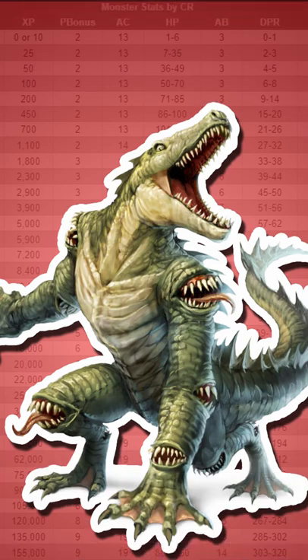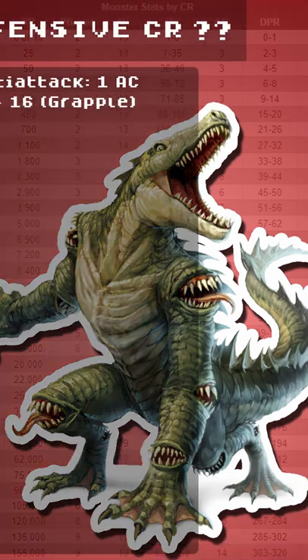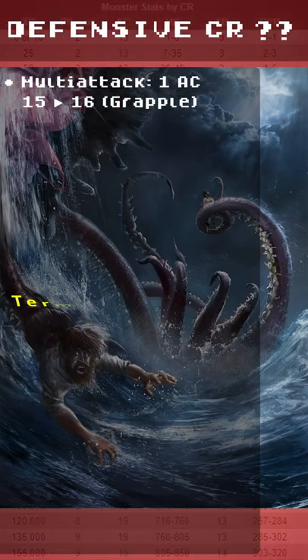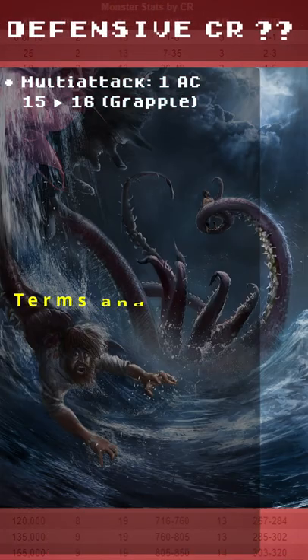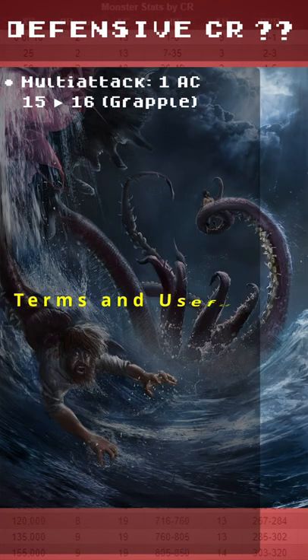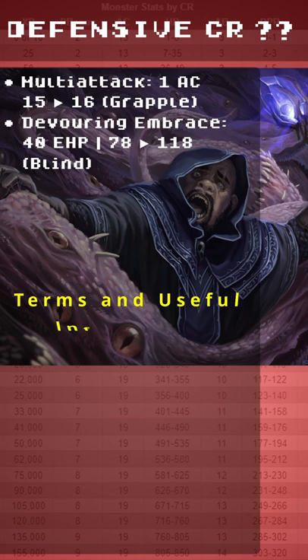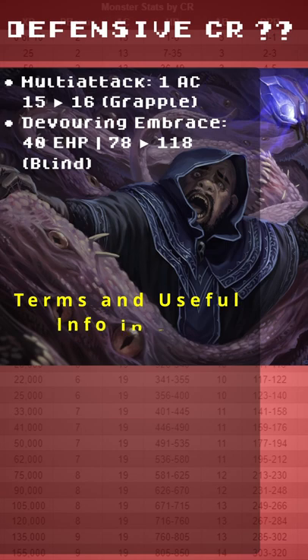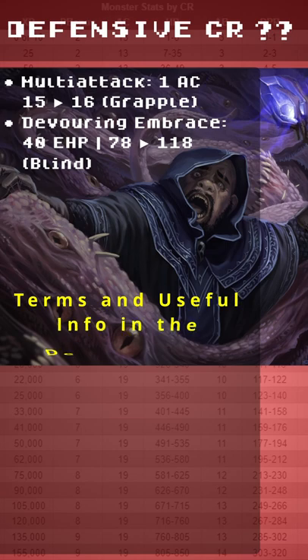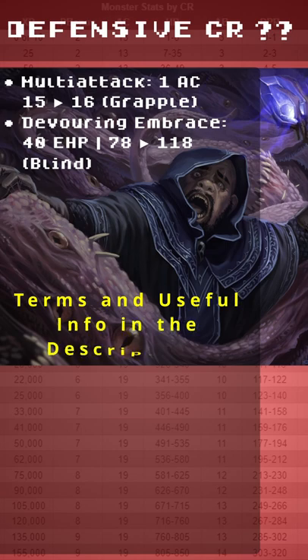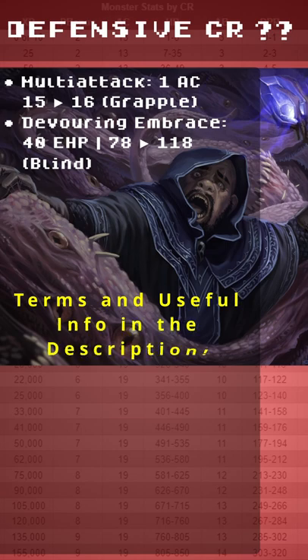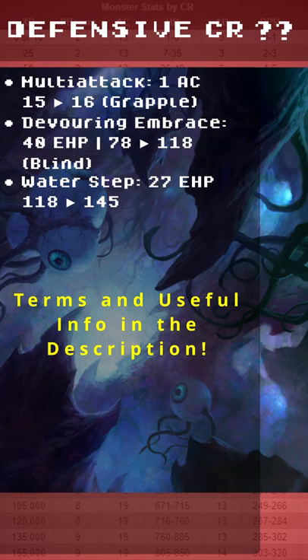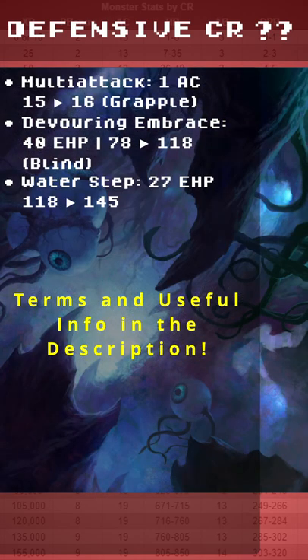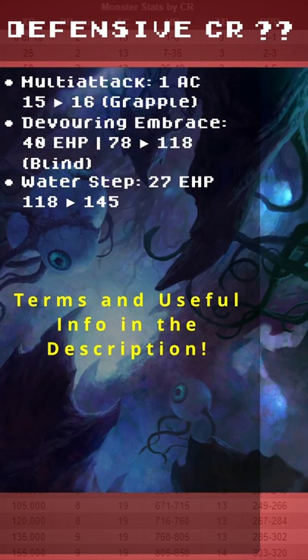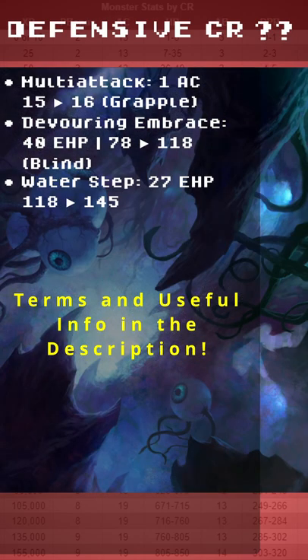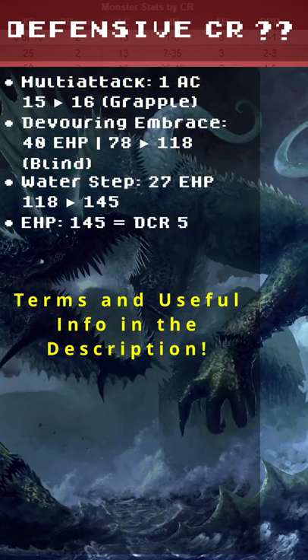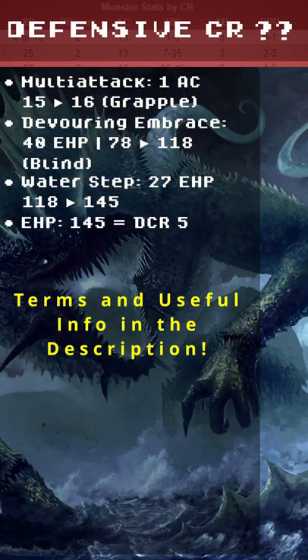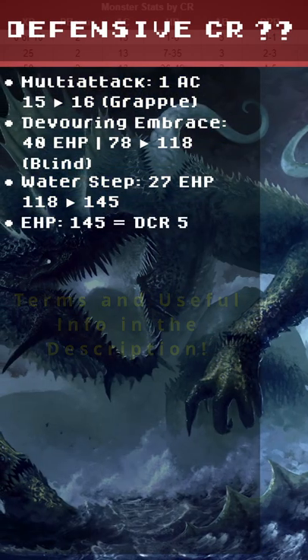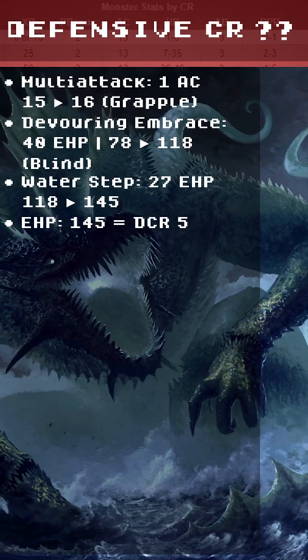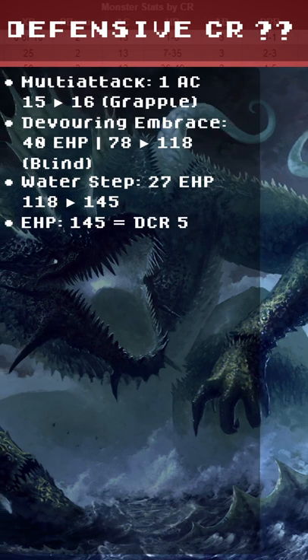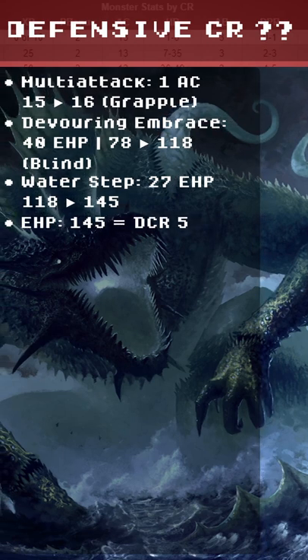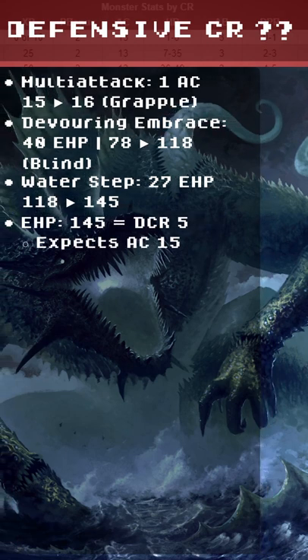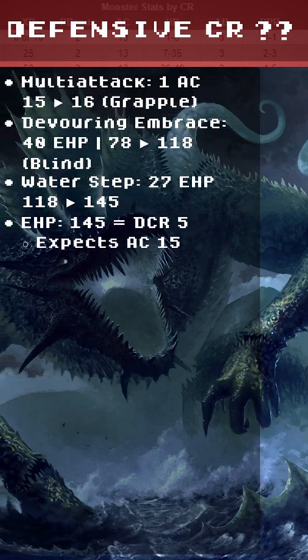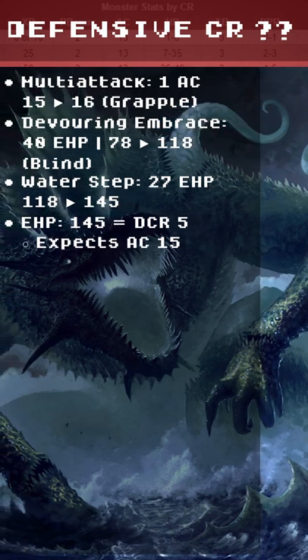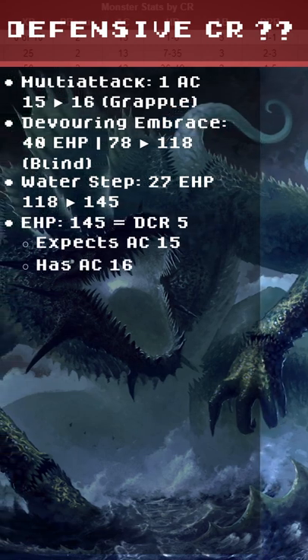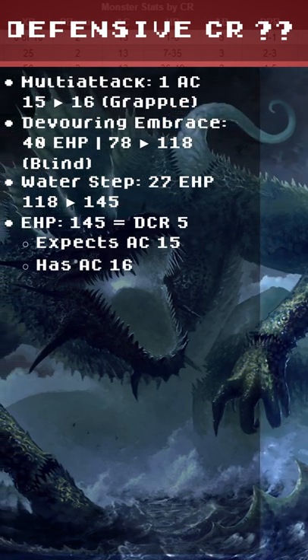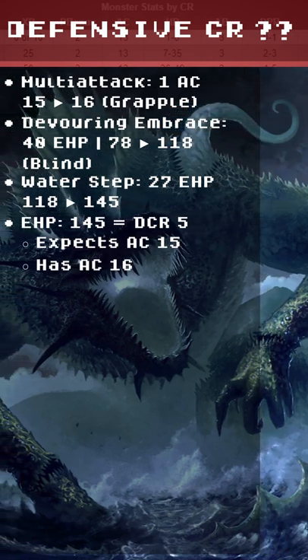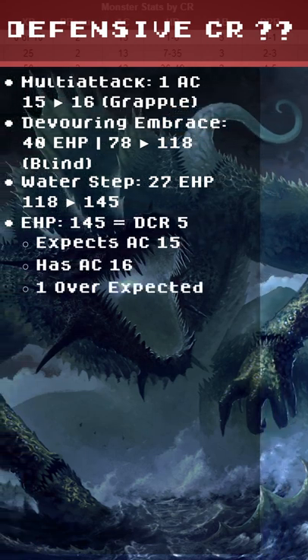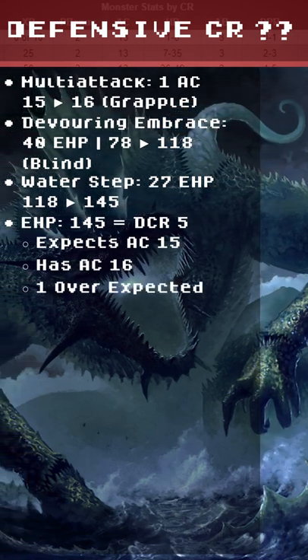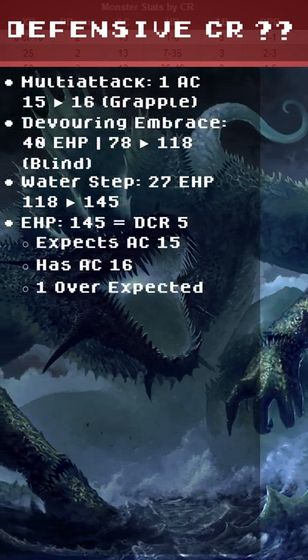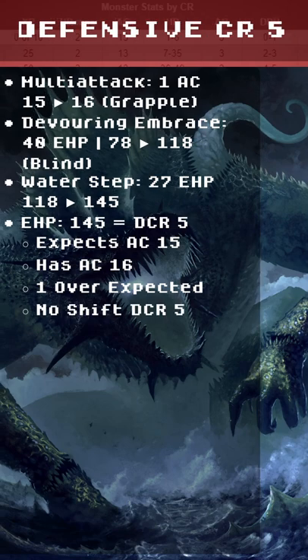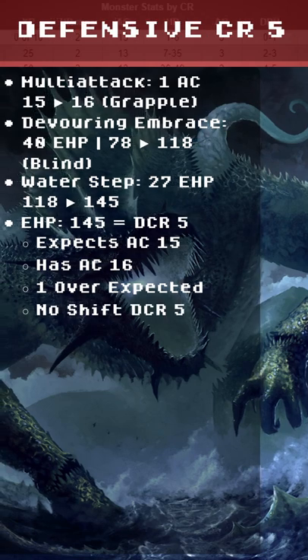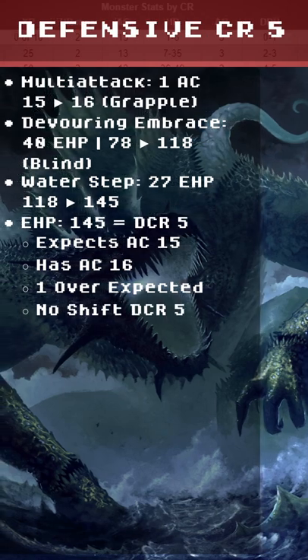Defensive CR comes from Multi-Attack, 1 AC. Devouring Embrace adds 40 effective hit points. Water Step adds 27 effective hit points. The total effective hit points is 145. This is a DCR 5 expecting AC 15. They have an effective AC of 16 — that's 1 over the expected. No shift to DCR 5.